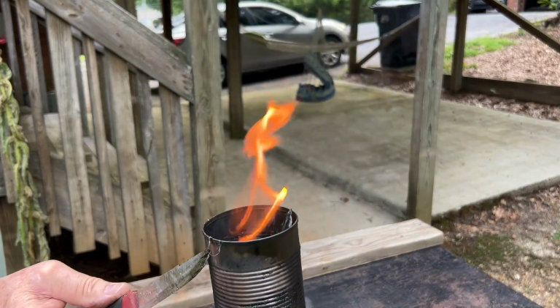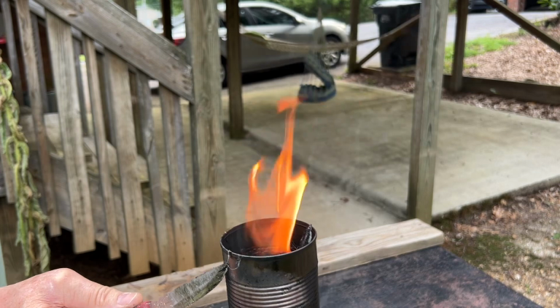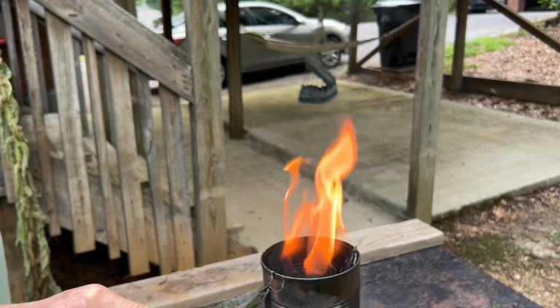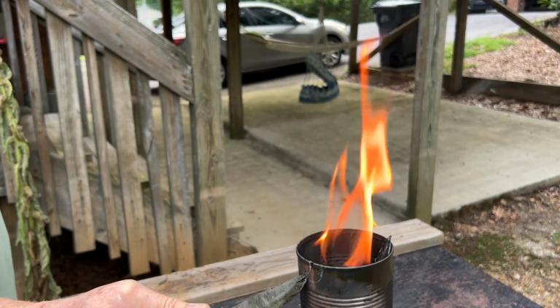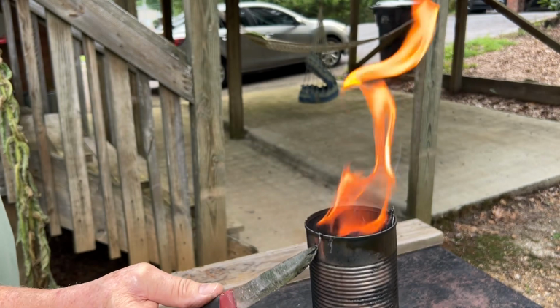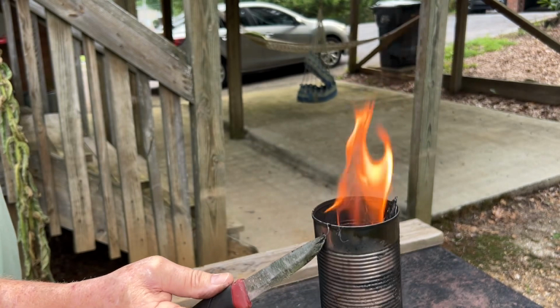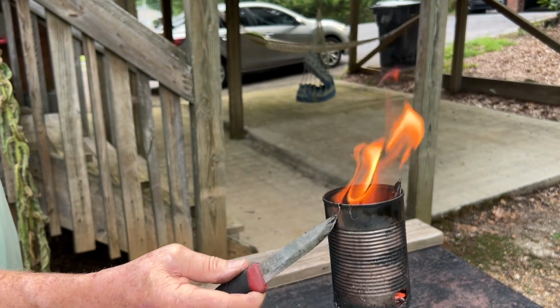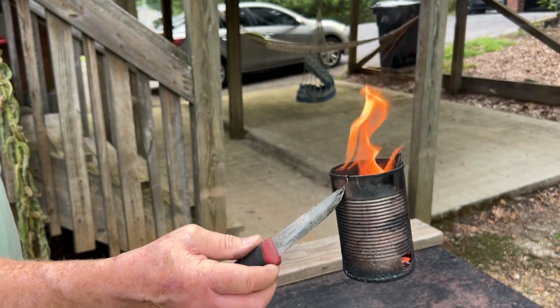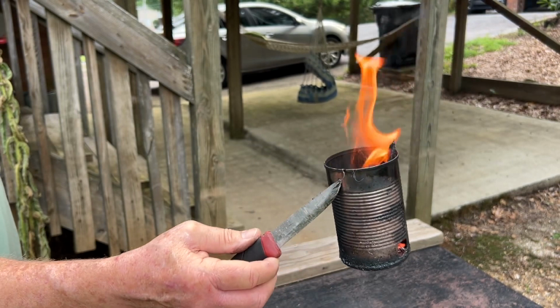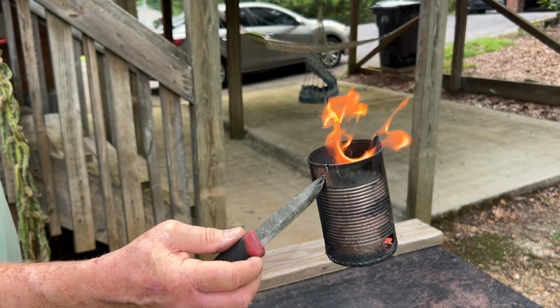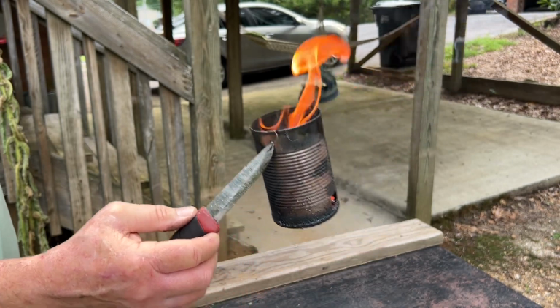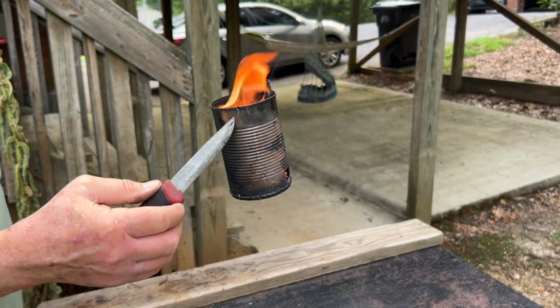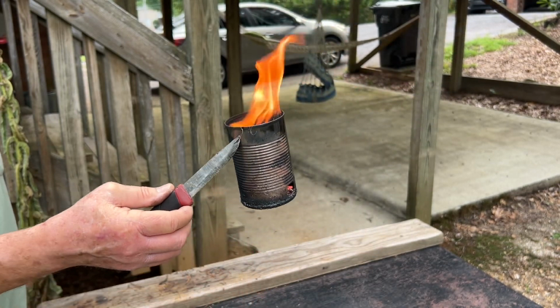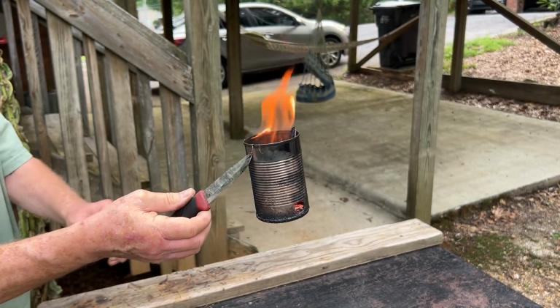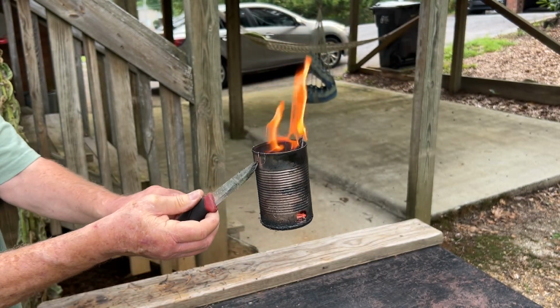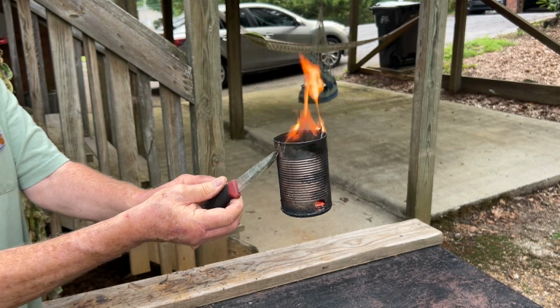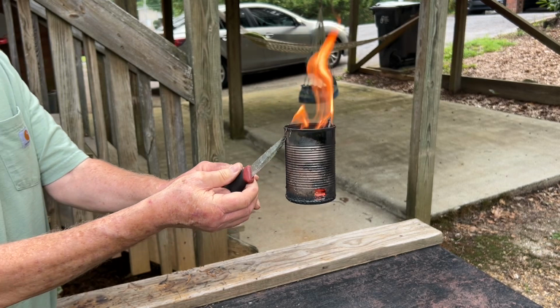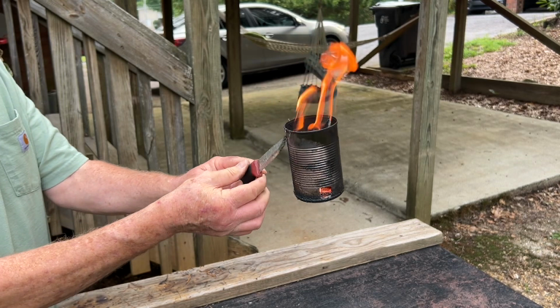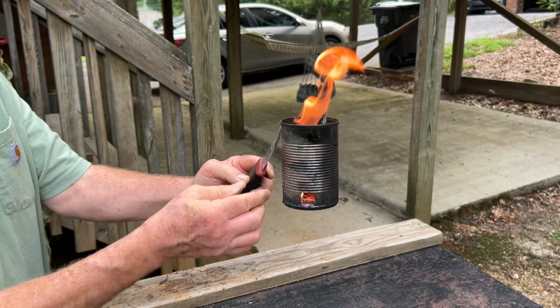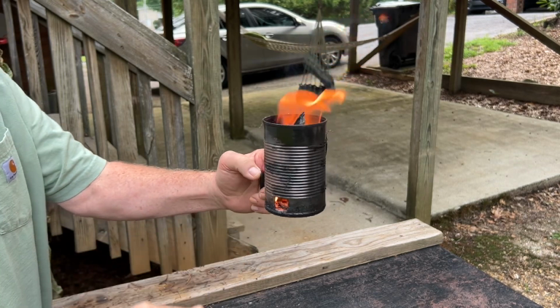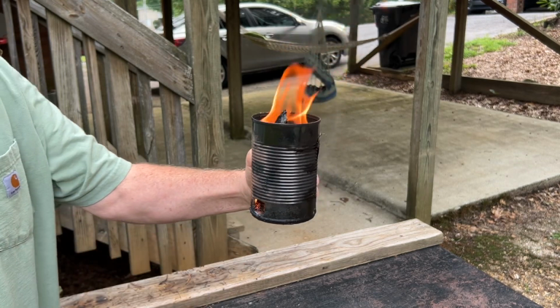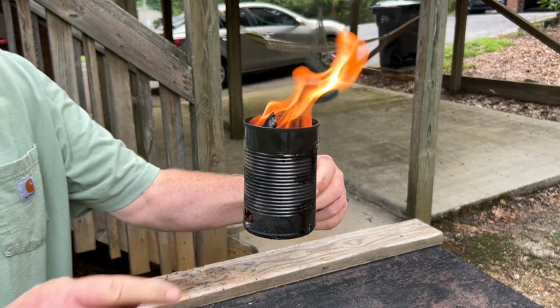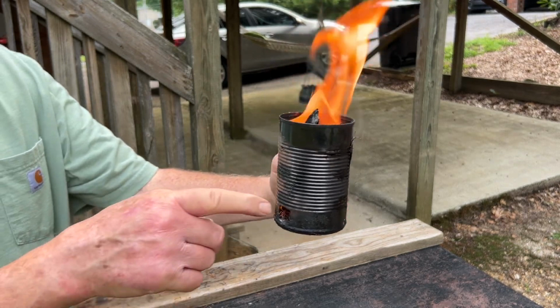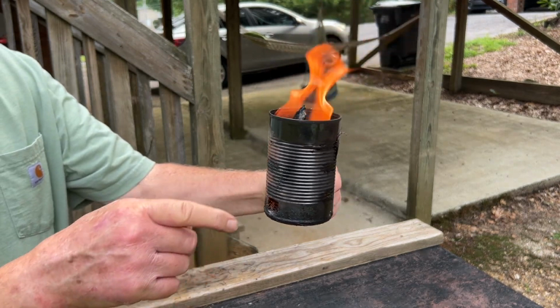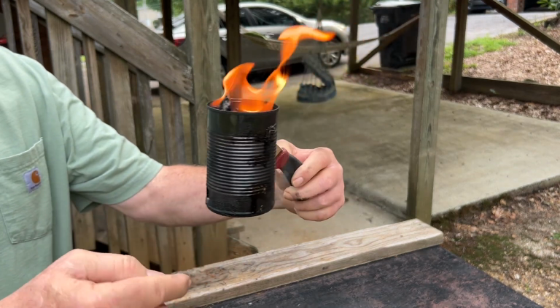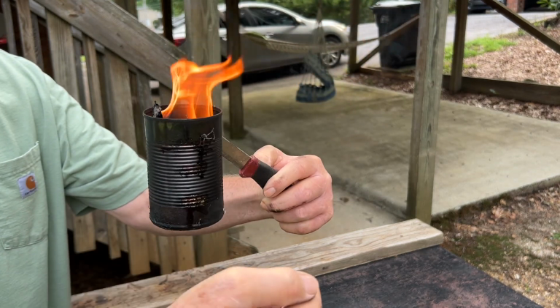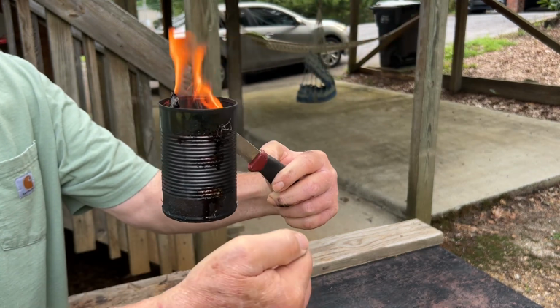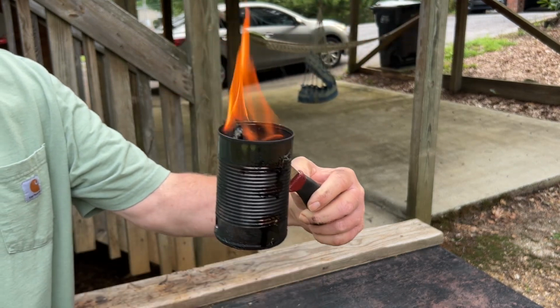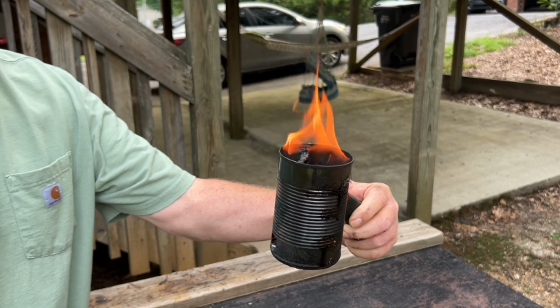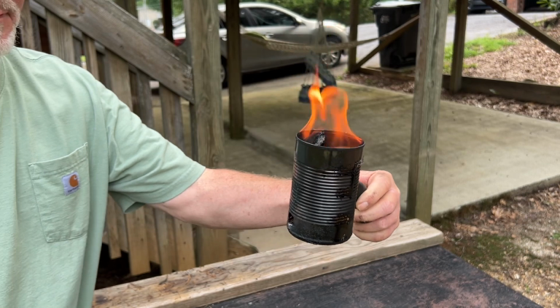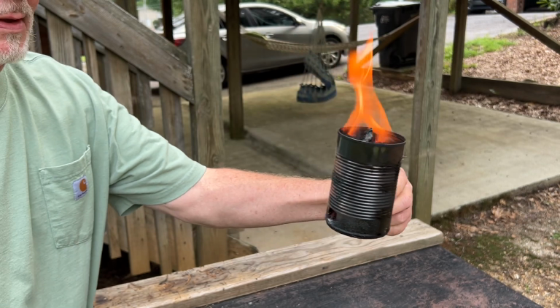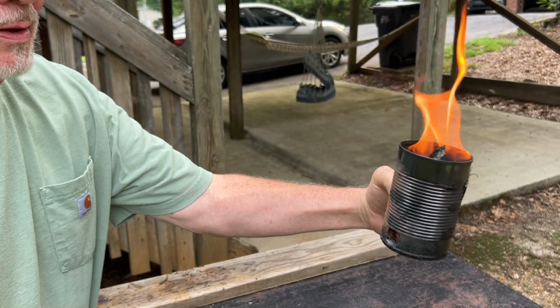I'll probably keep experimenting with this stove and put just one more hole in it at the very bottom, opposing that hole — put one over here.